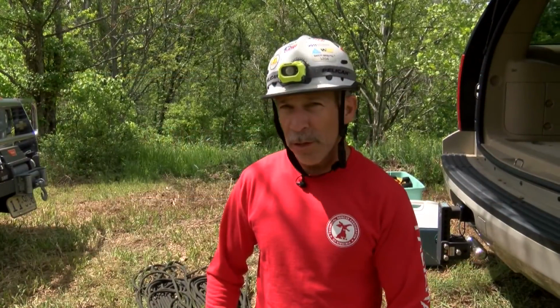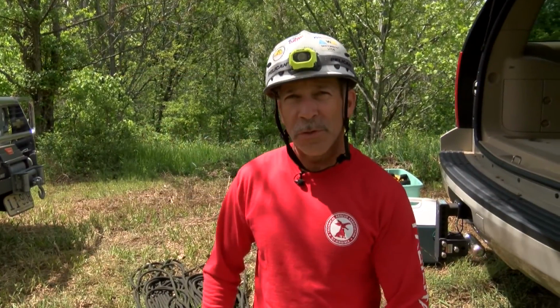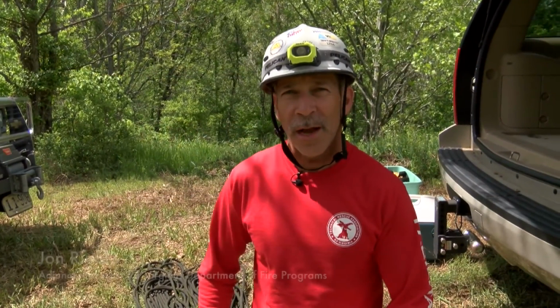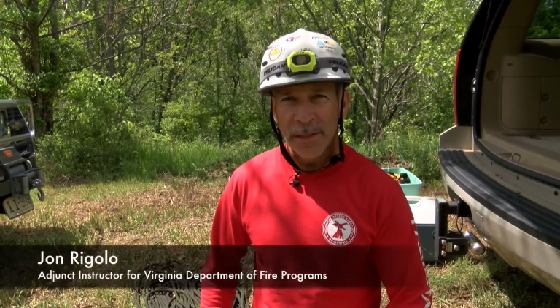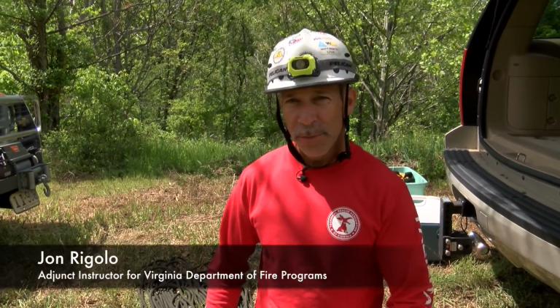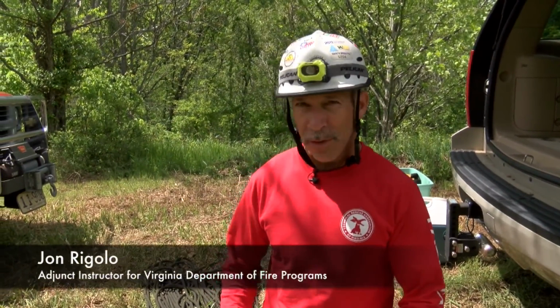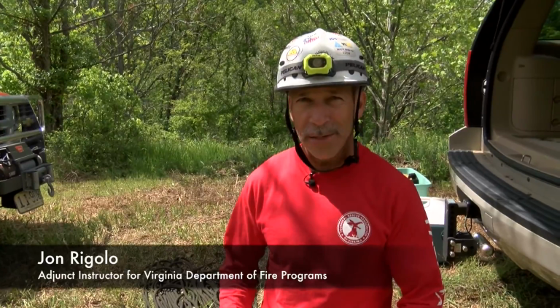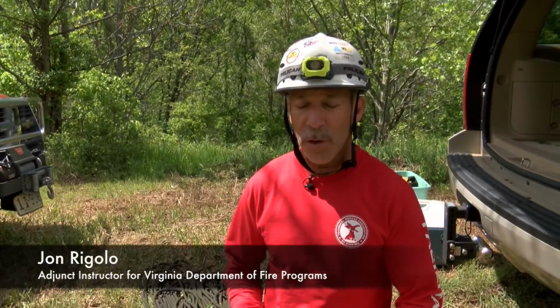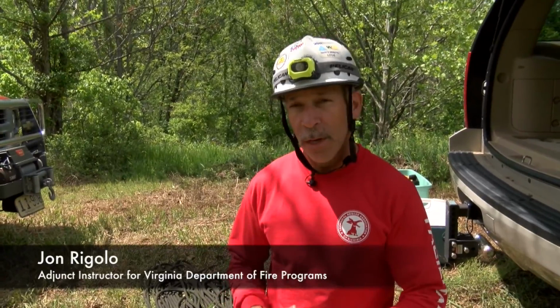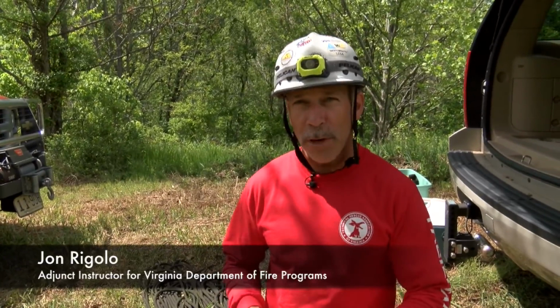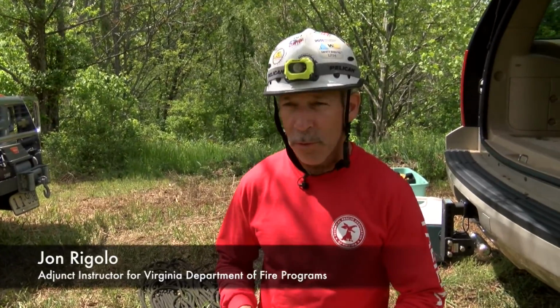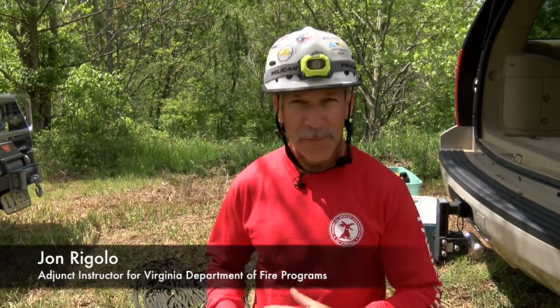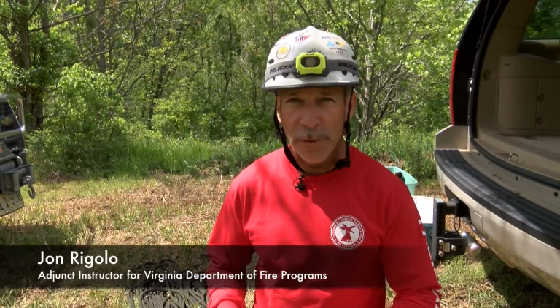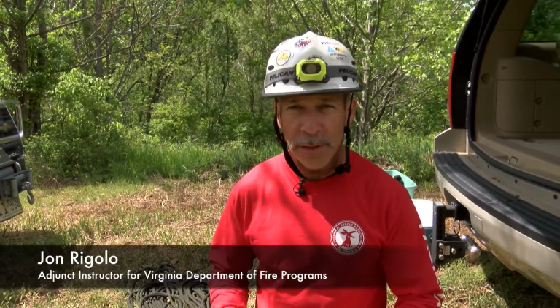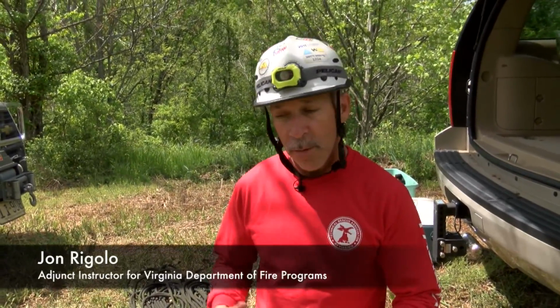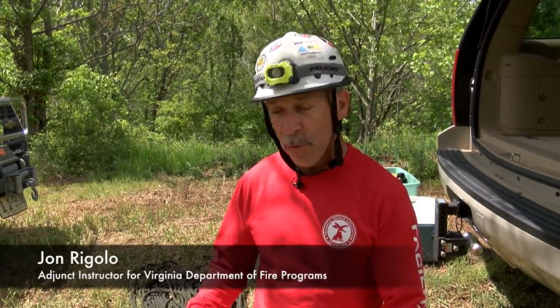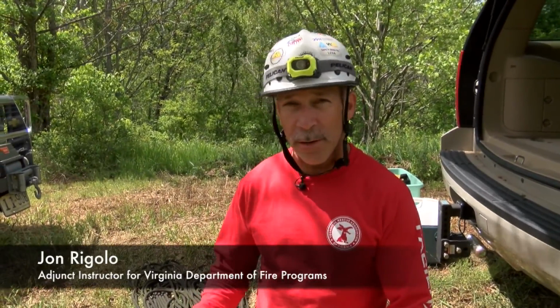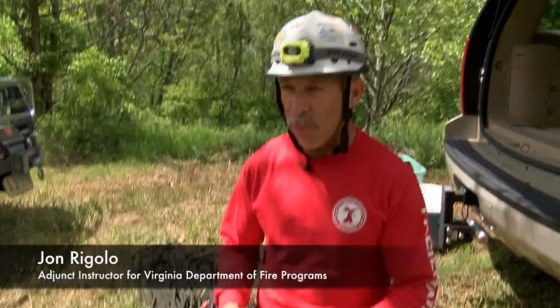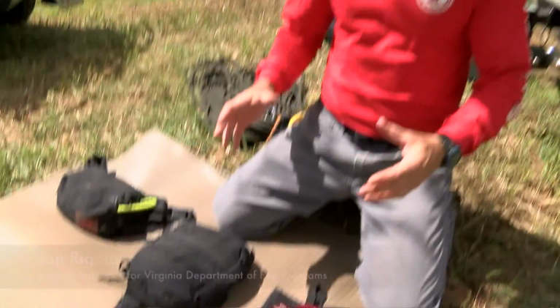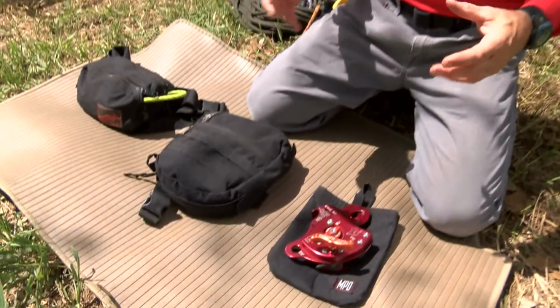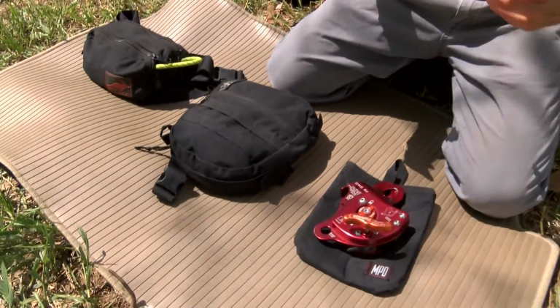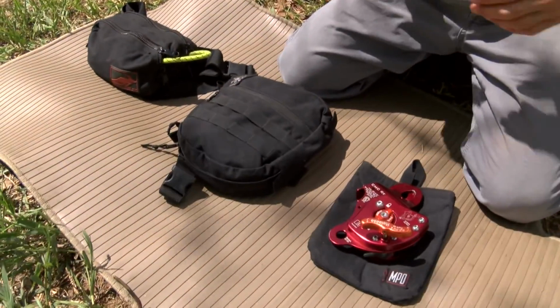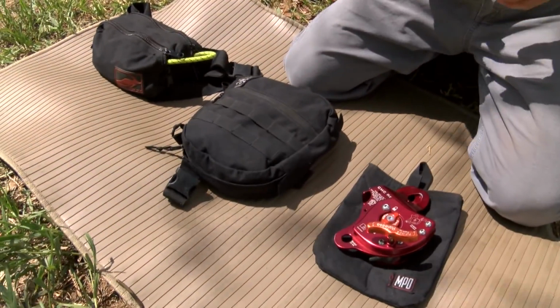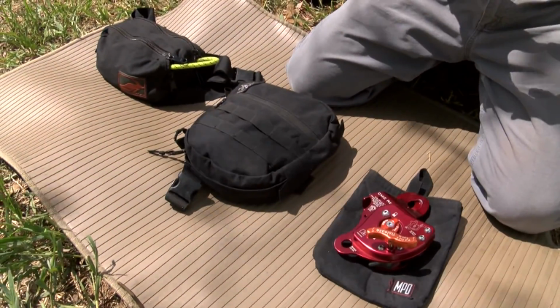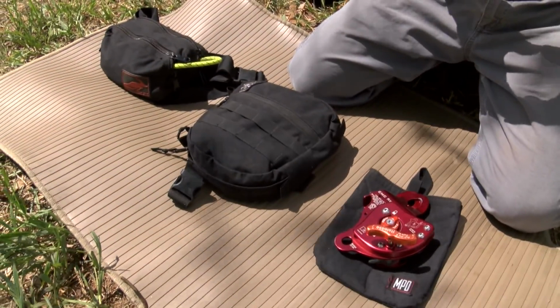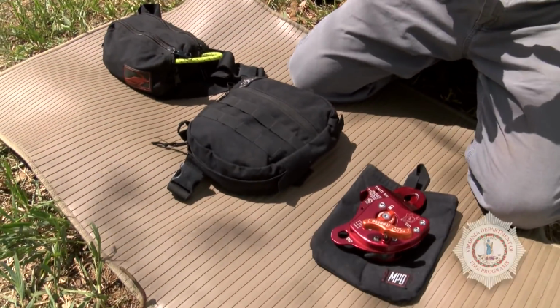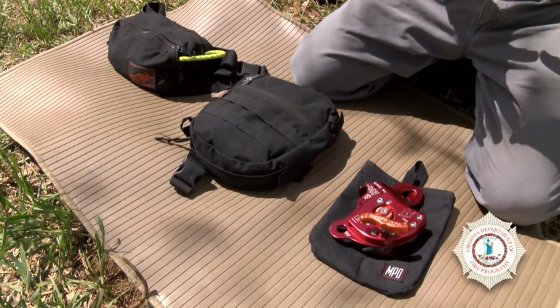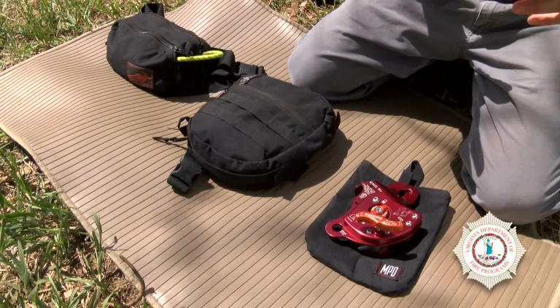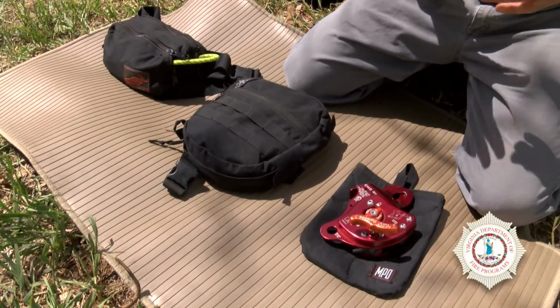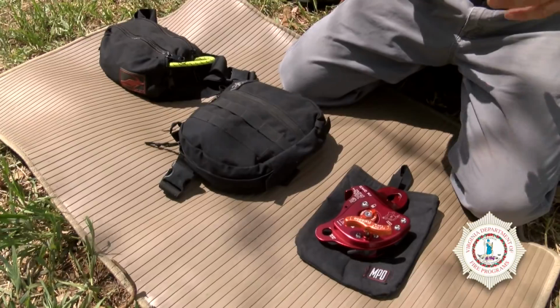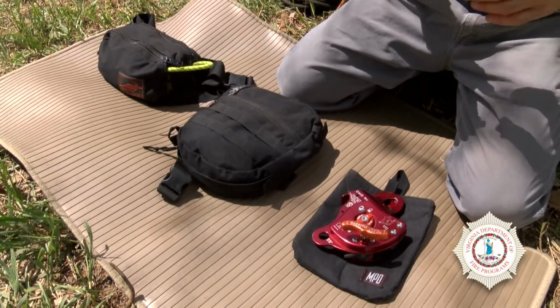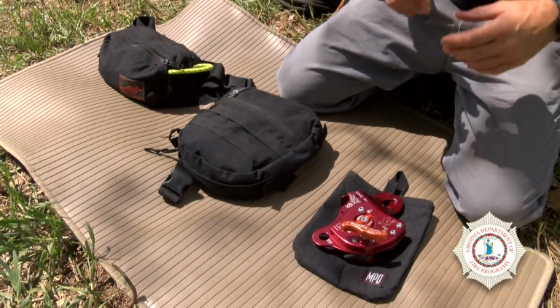A quick look at some new technology that's out there, particularly when it applies to rope. The rope rescue world has evolved over the years. We have some equipment here that's not brand new, but newer to rope rescue and is gaining popularity all across the United States.